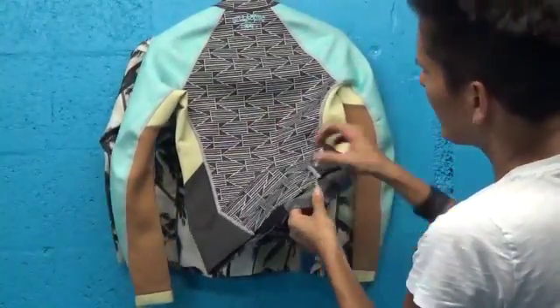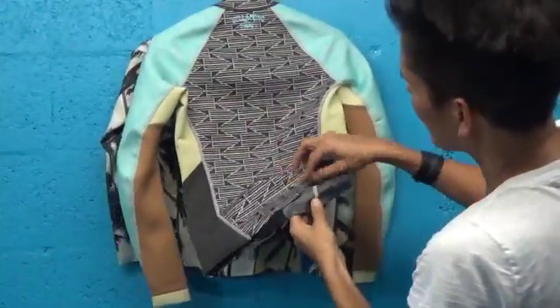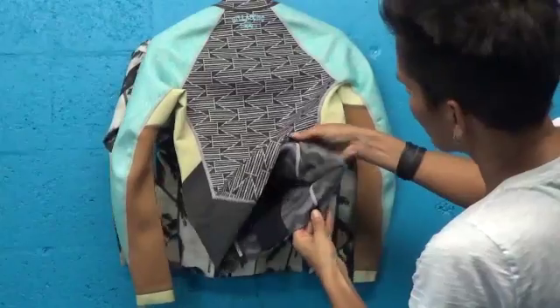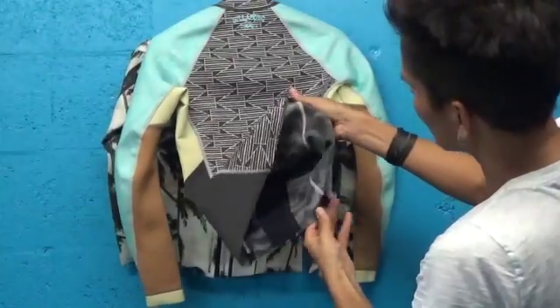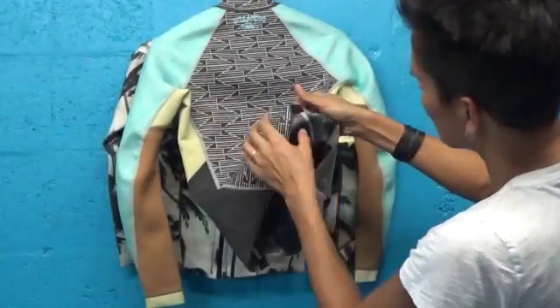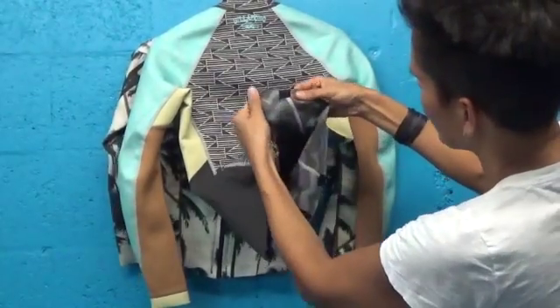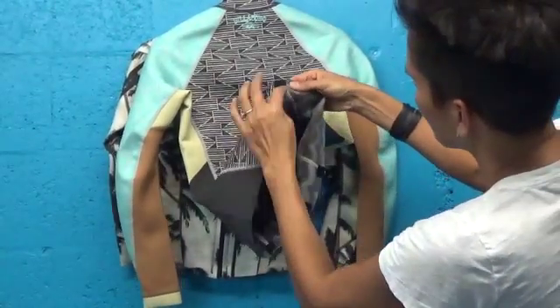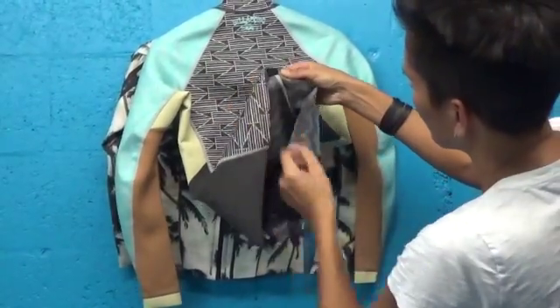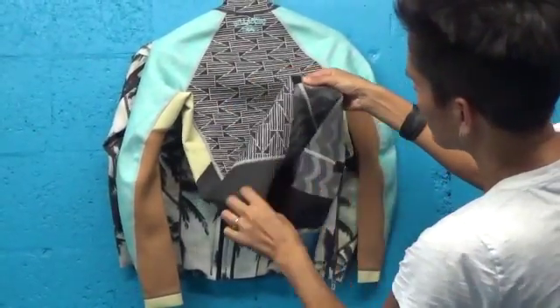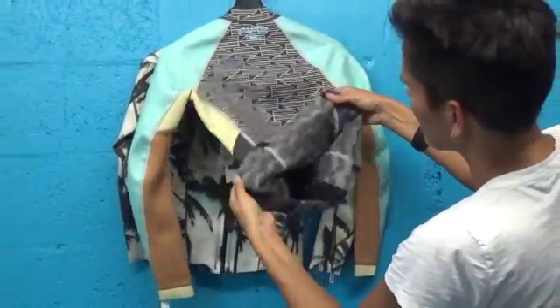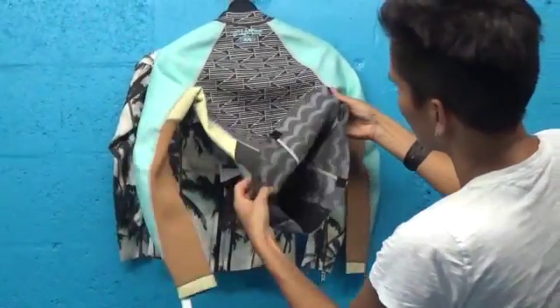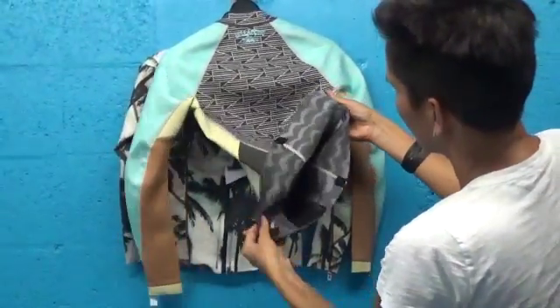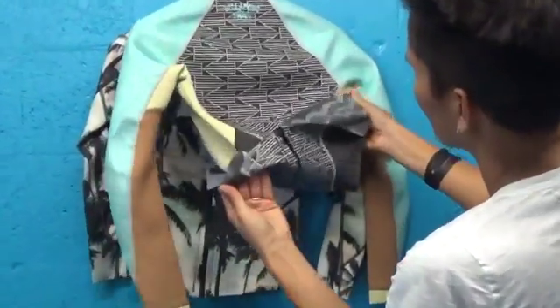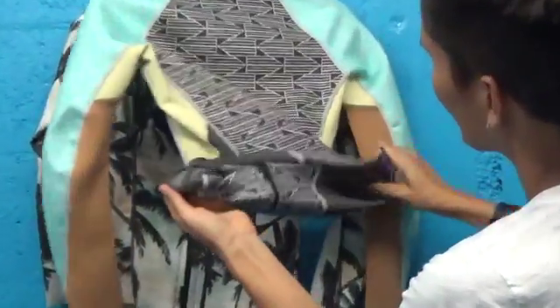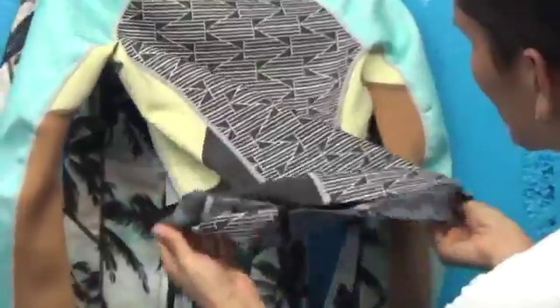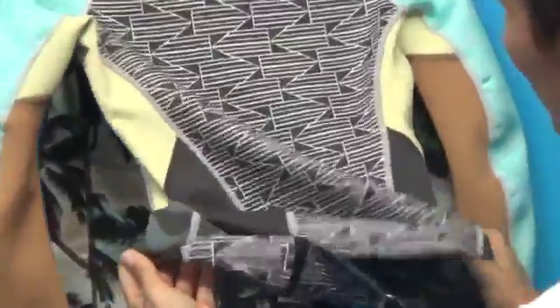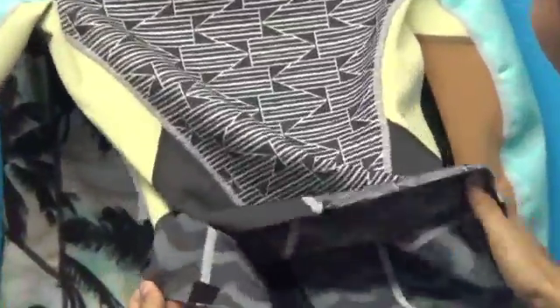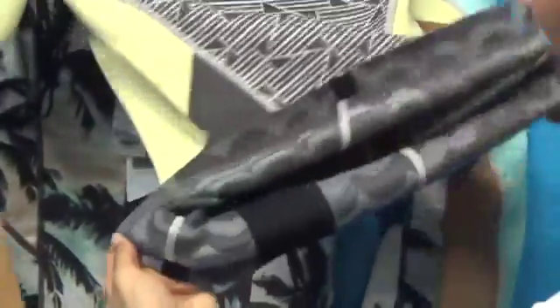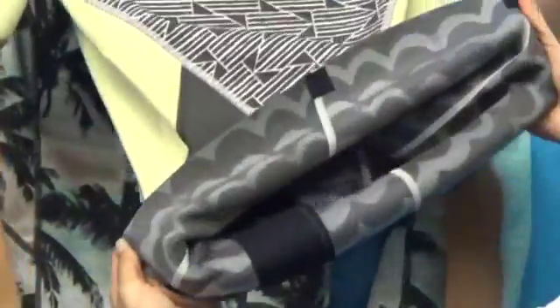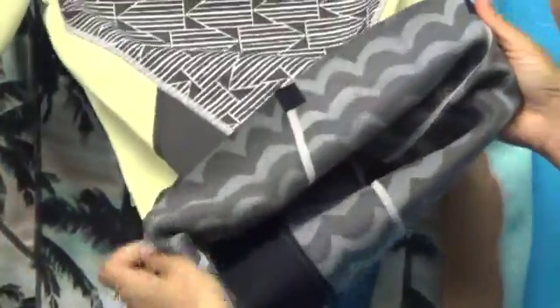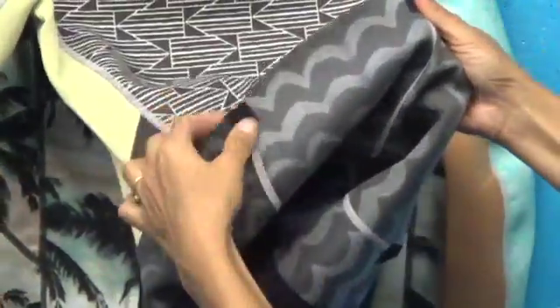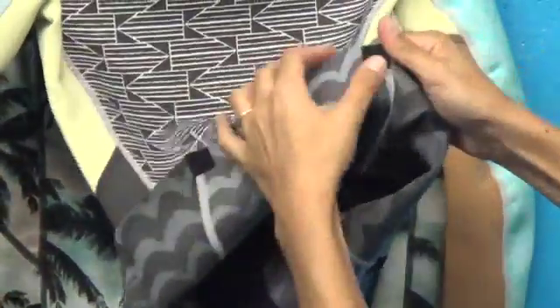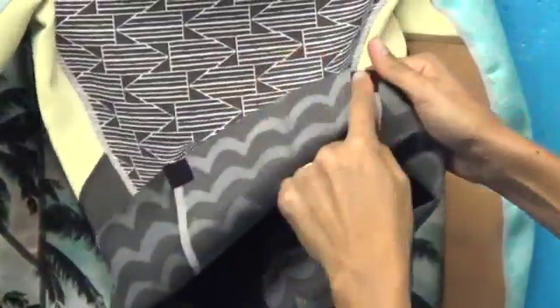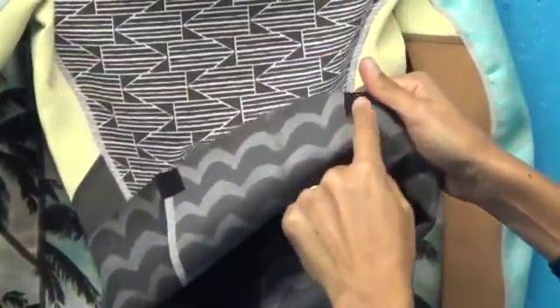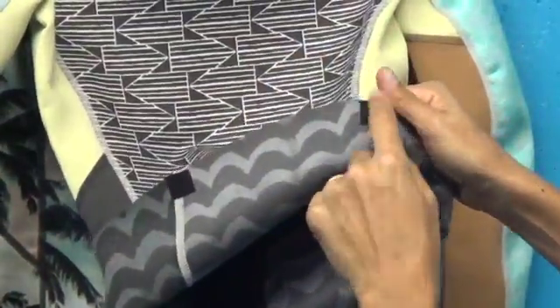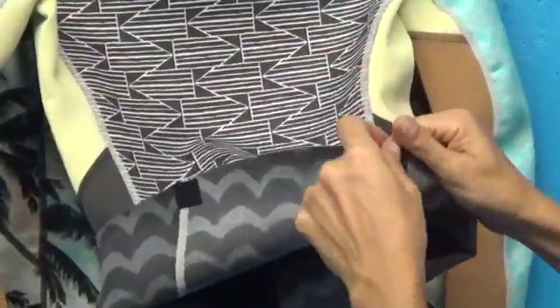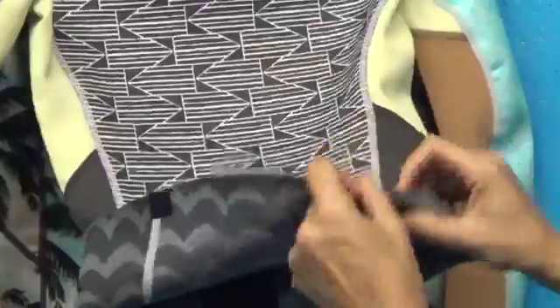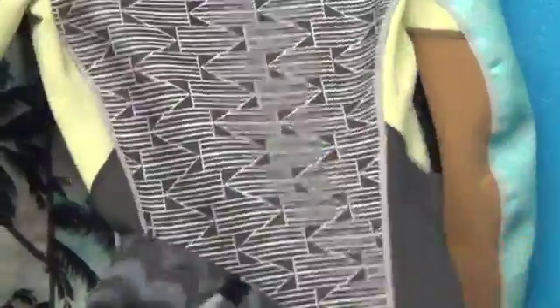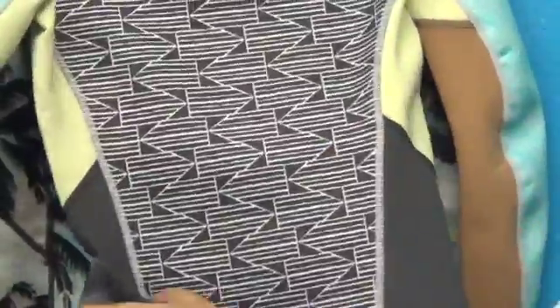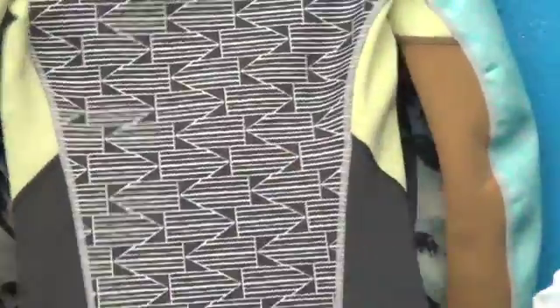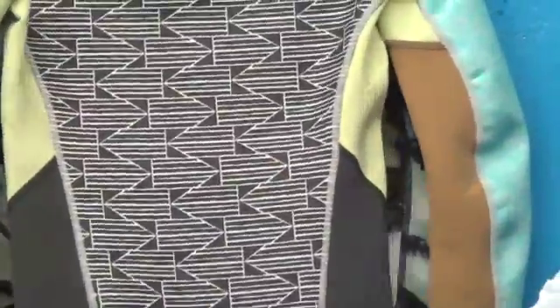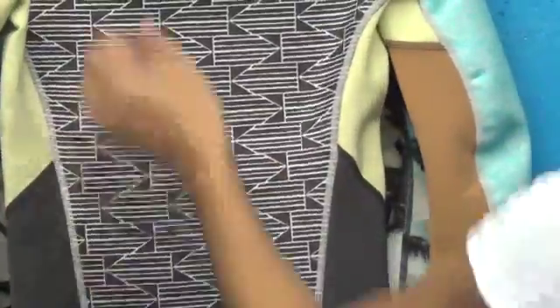Another thing I want to point out is spot taping on critical seams, so the jacket's actually really well made. You can see here the spot taping that helps prevent rashing and also helps prevent the seams from coming apart.